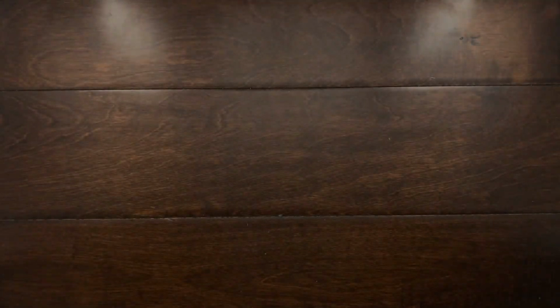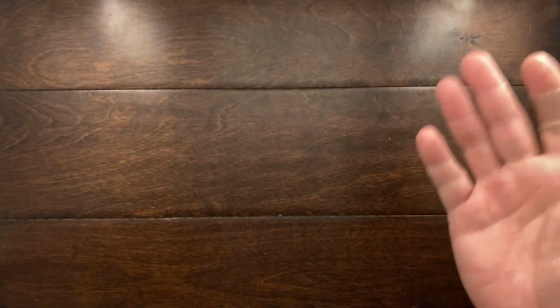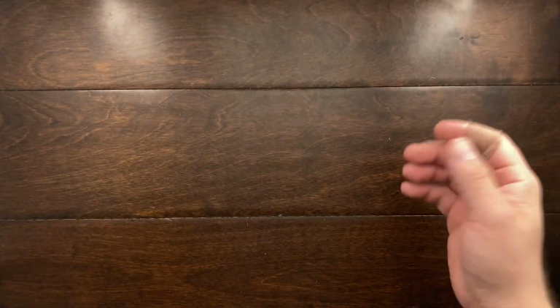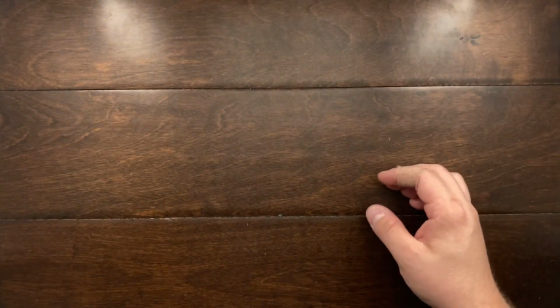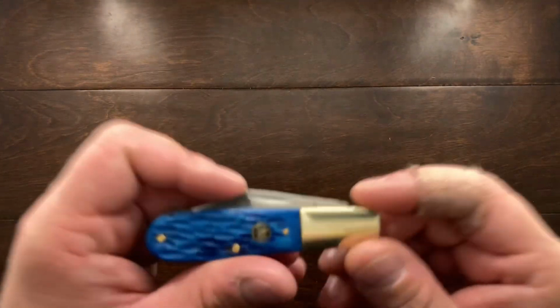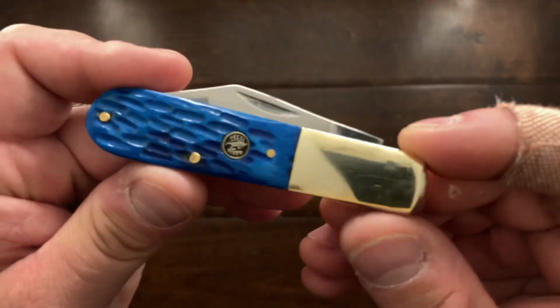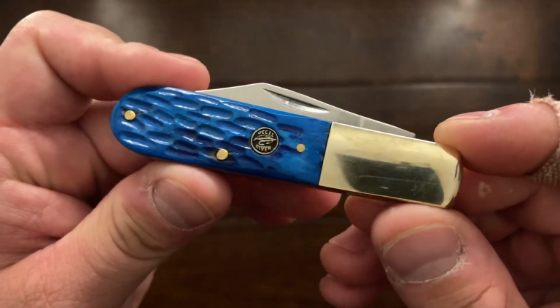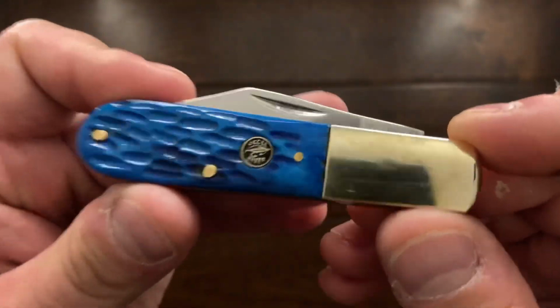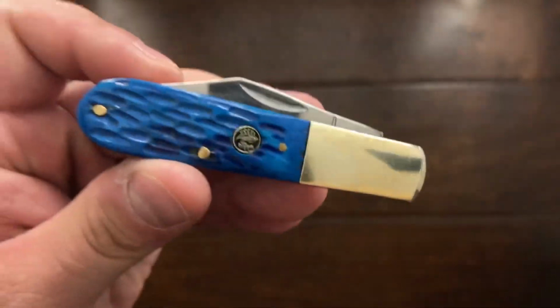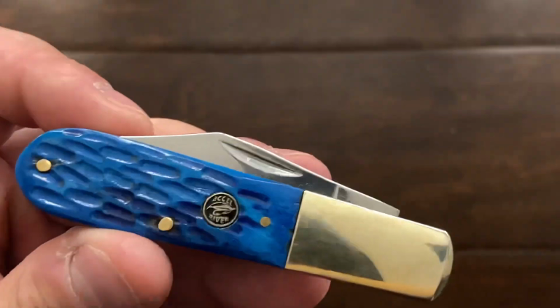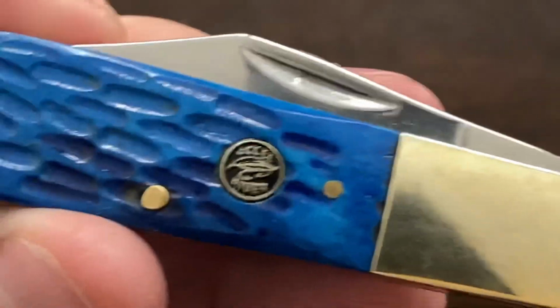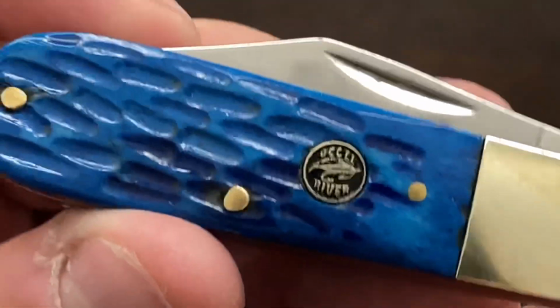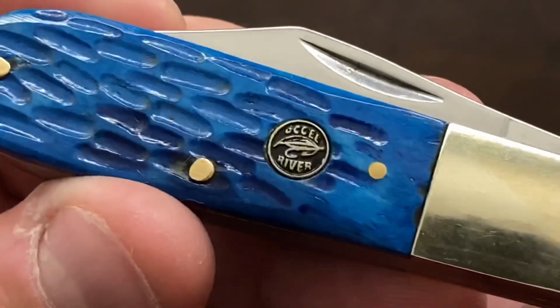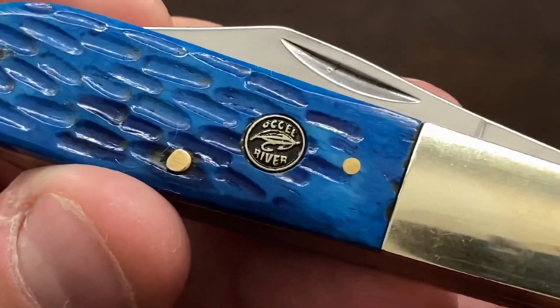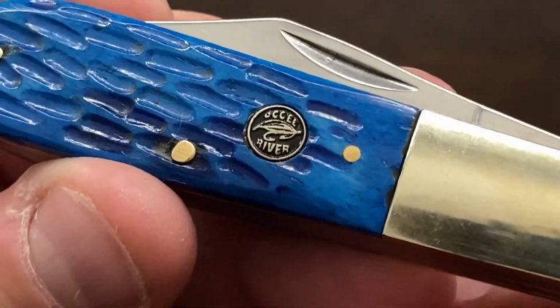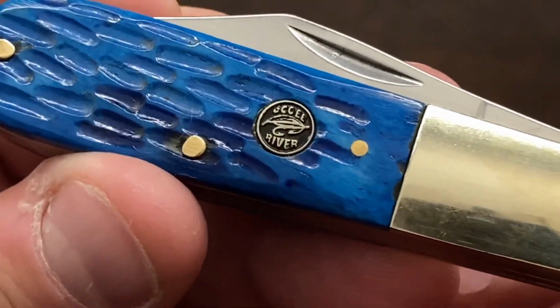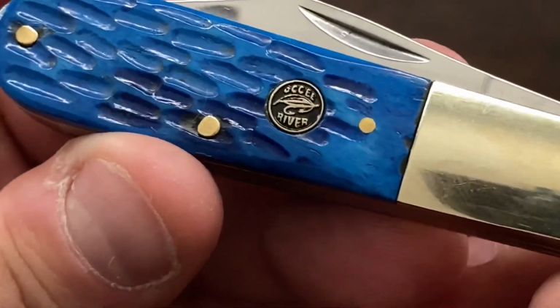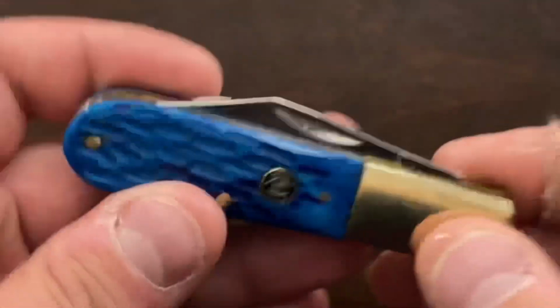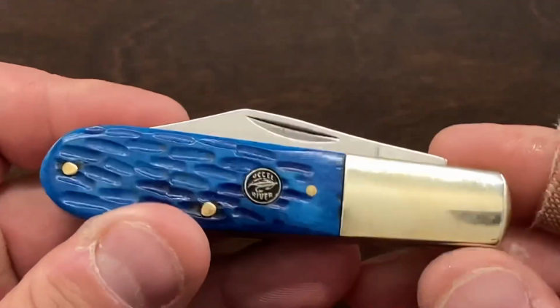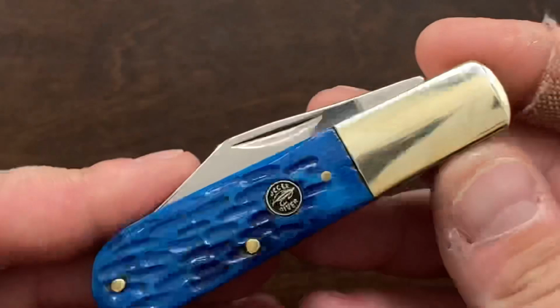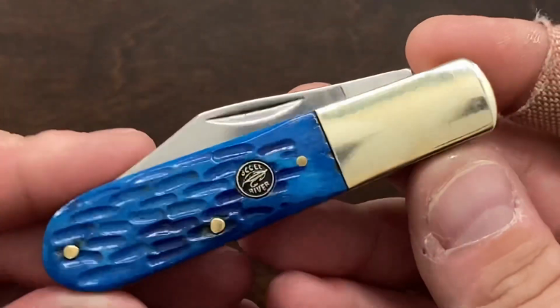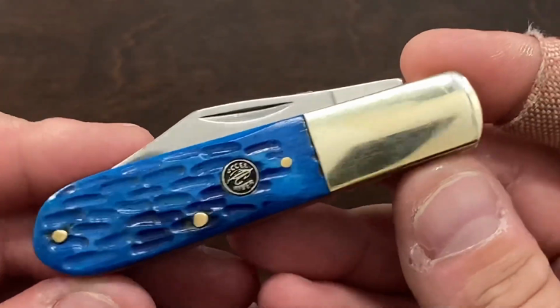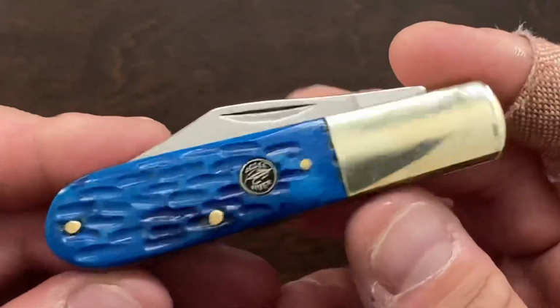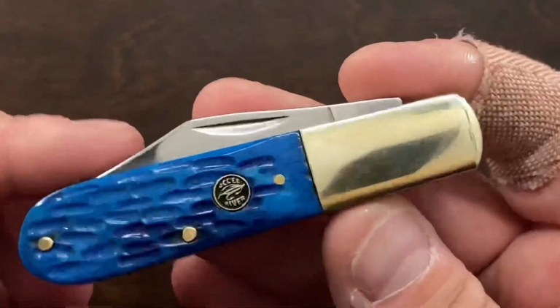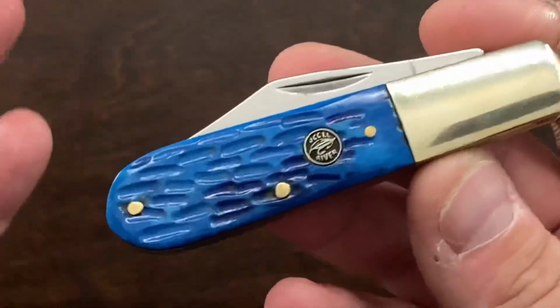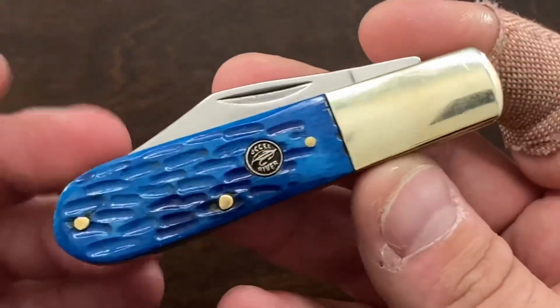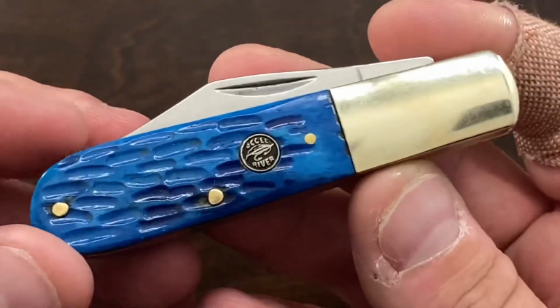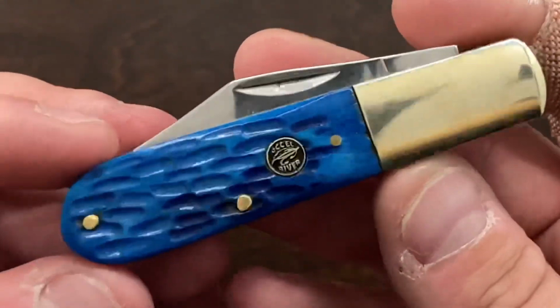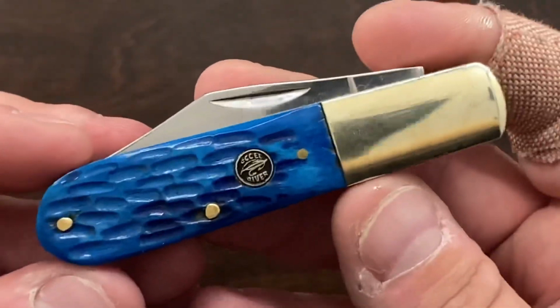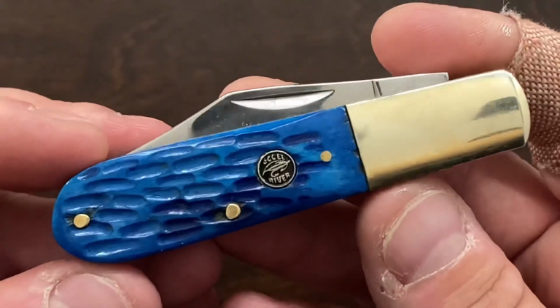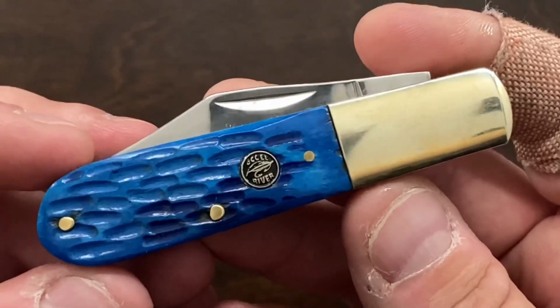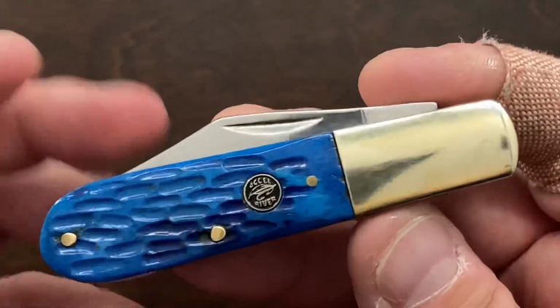Hey YouTube, Mark Kaufman here, and today I'm talking about the Frost — I can't really pronounce this properly, I think it's O.C. — River Barlow. Now this Barlow is $15, and for me, I know that's a pretty cheap knife.